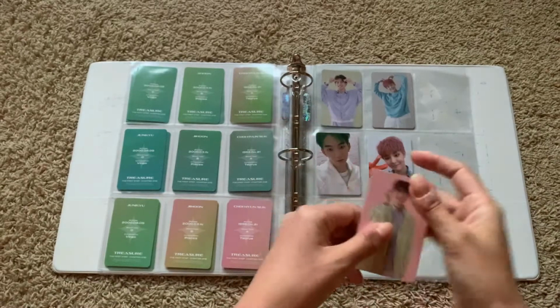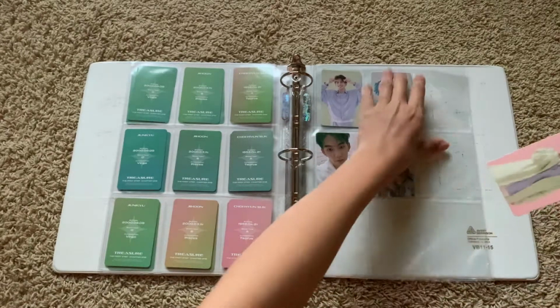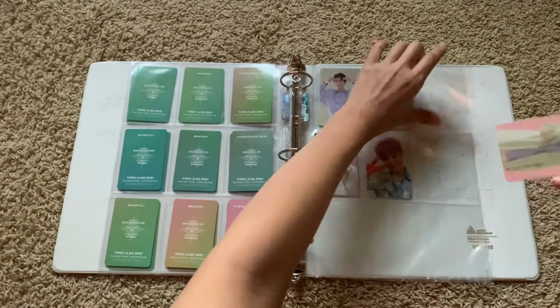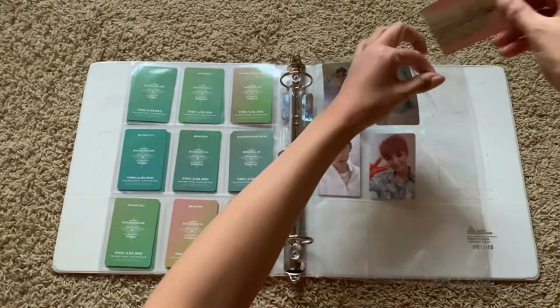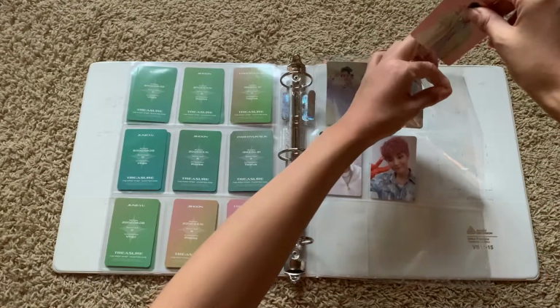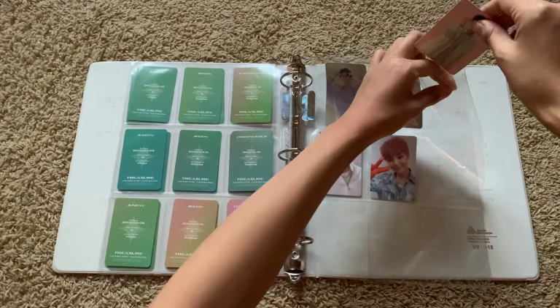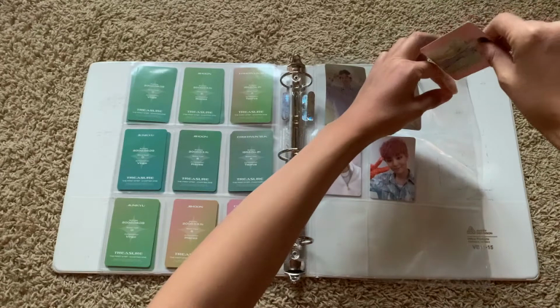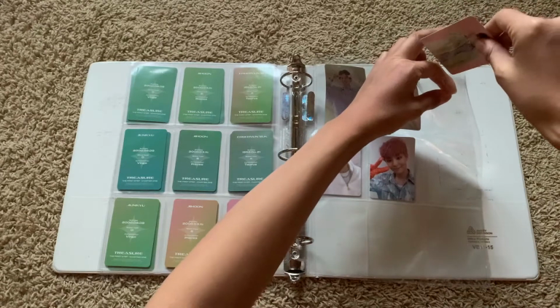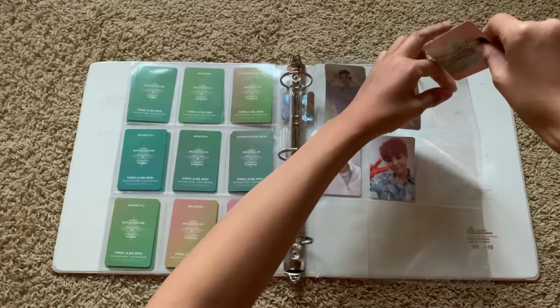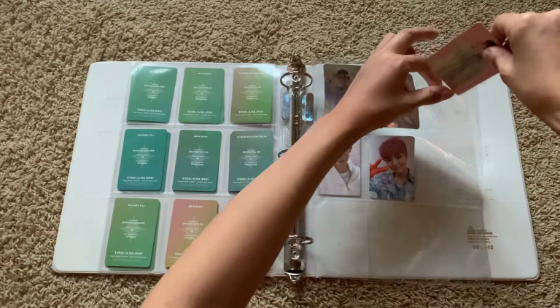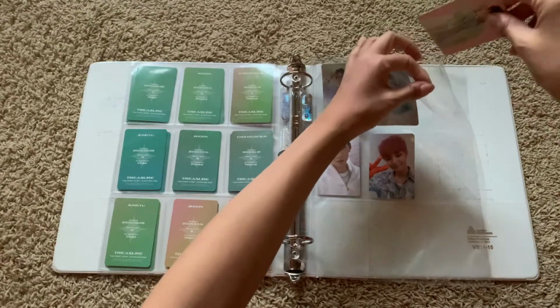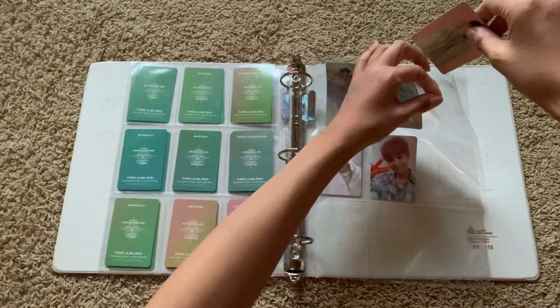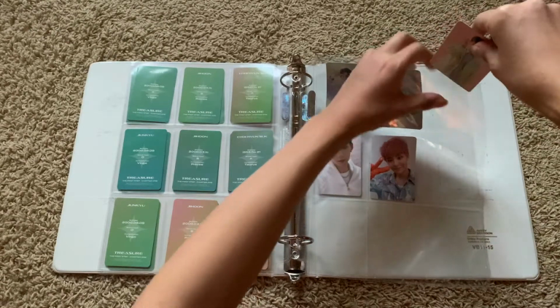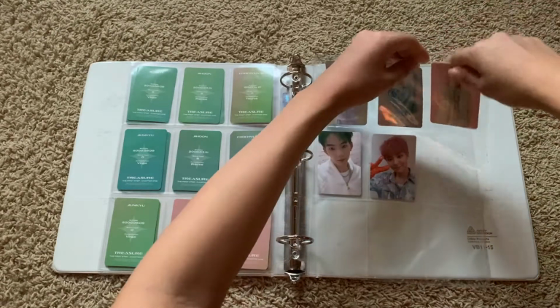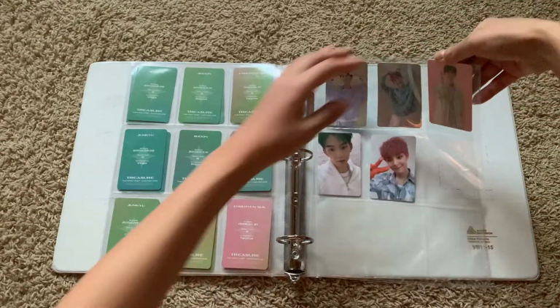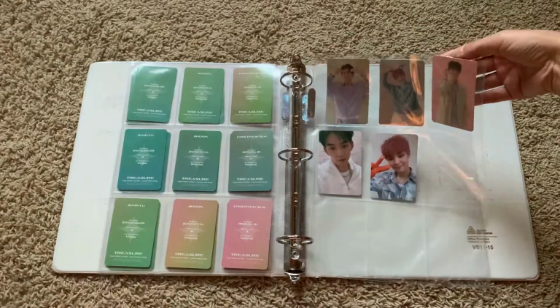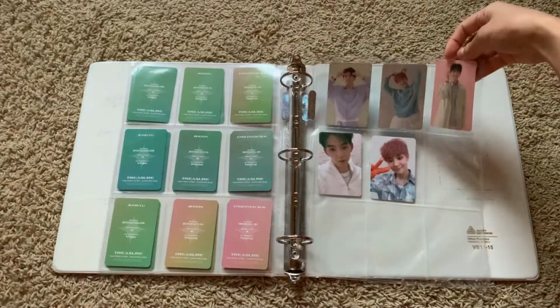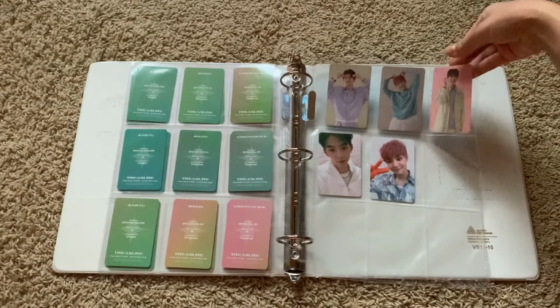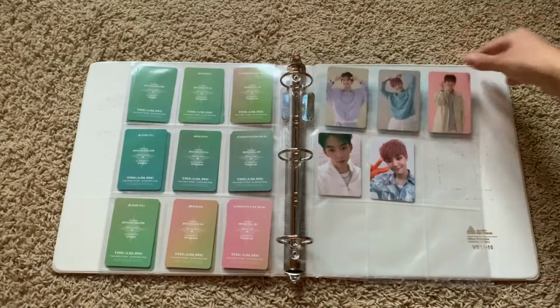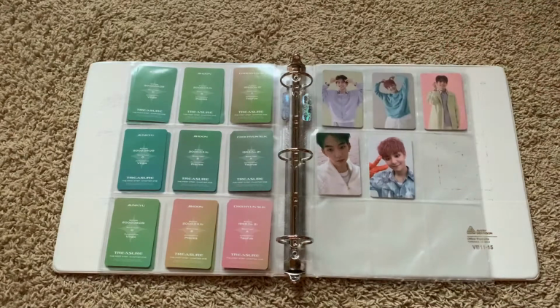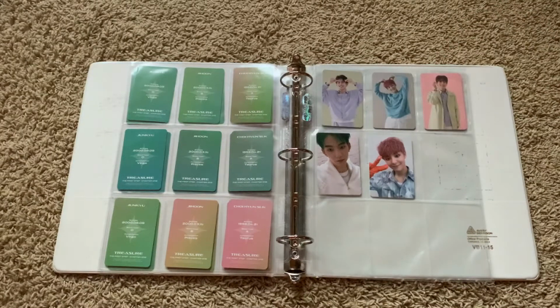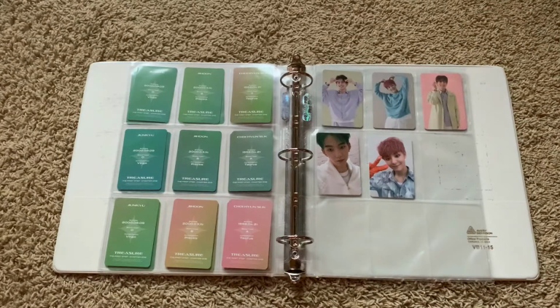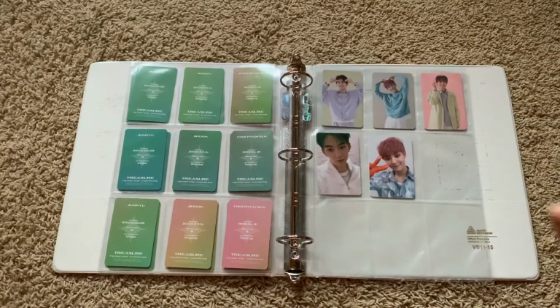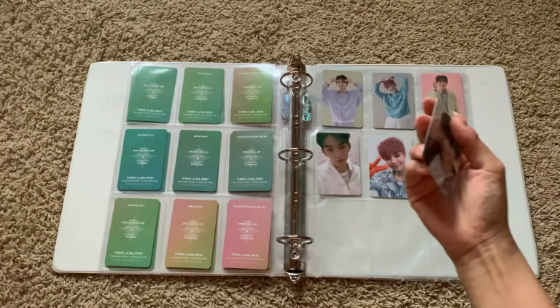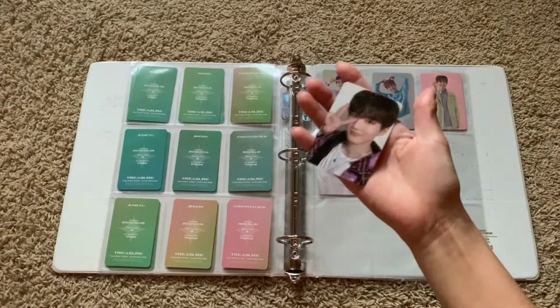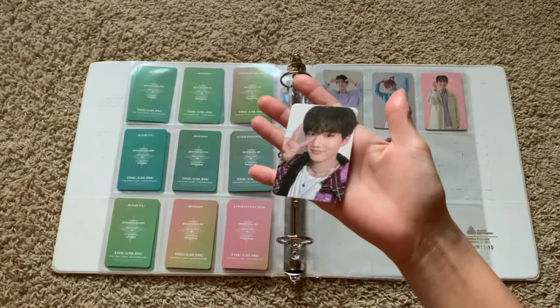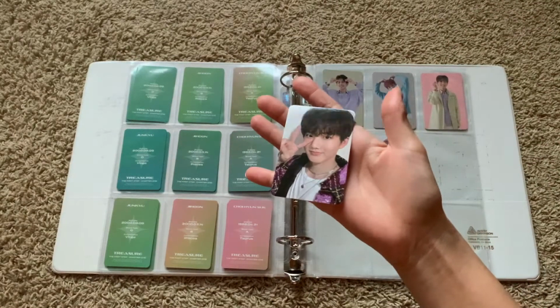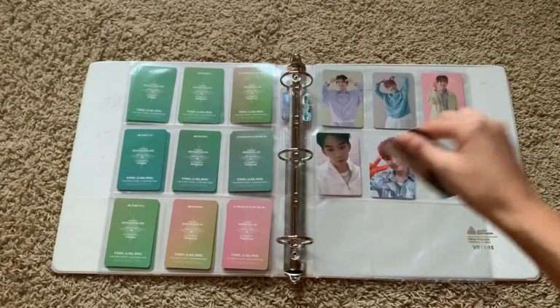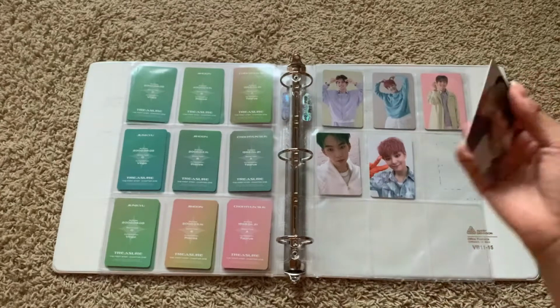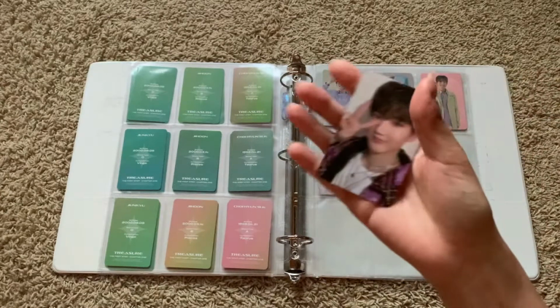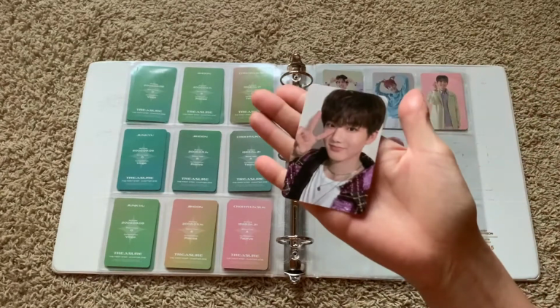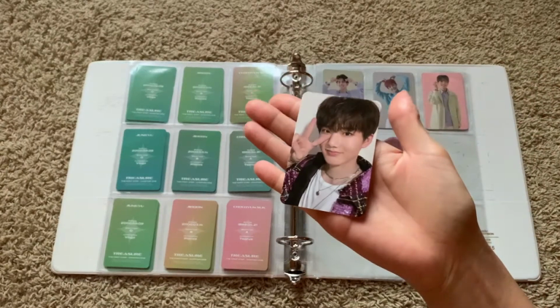Jingyu is such a cutie — I can see why everyone wants his photo cards. But seriously, people claim his trades and his sales so quickly. This was so hard to get.